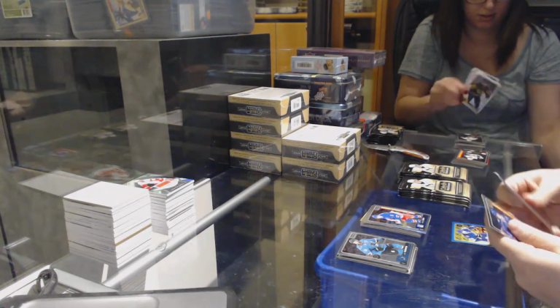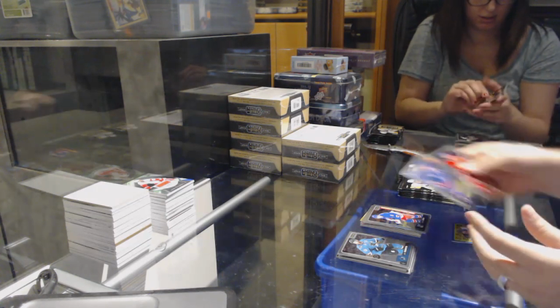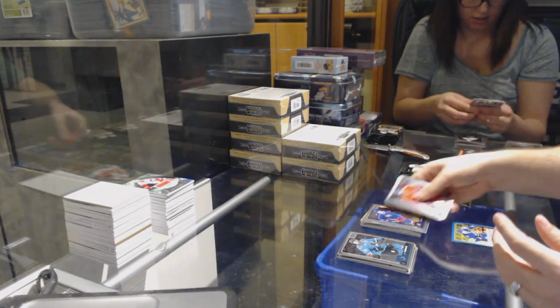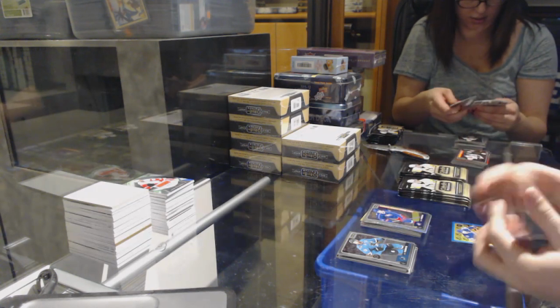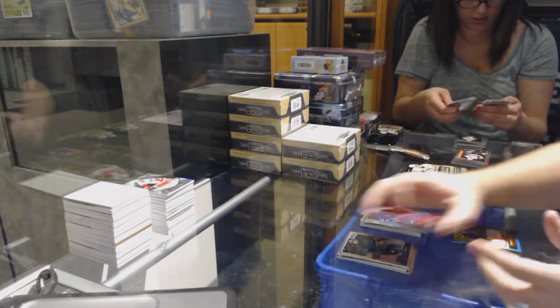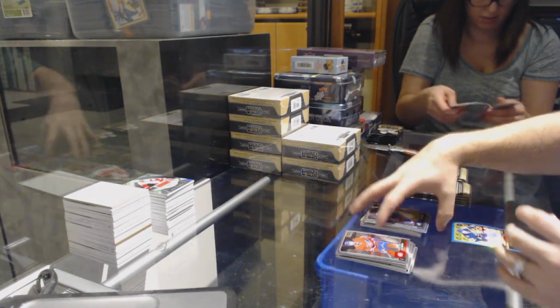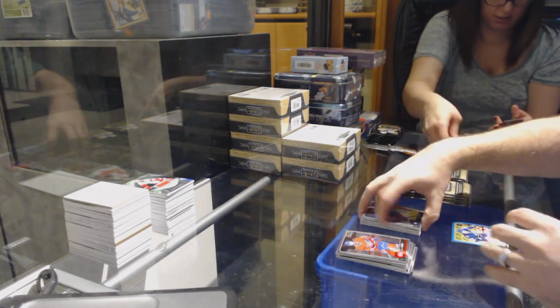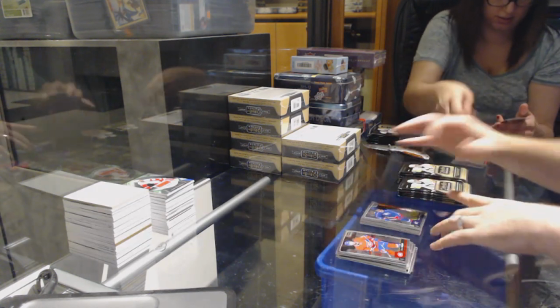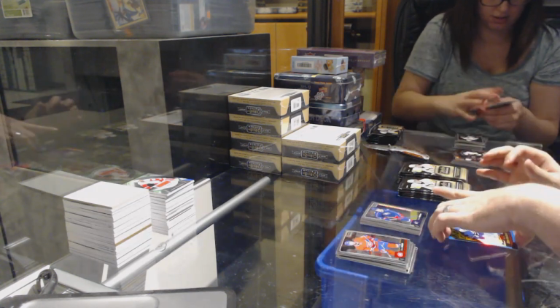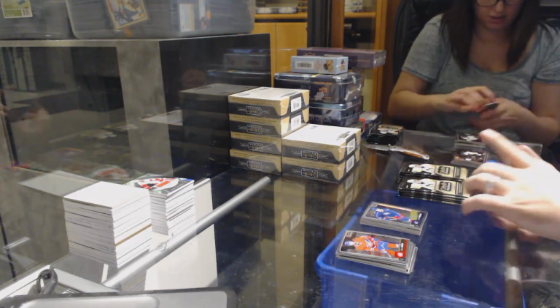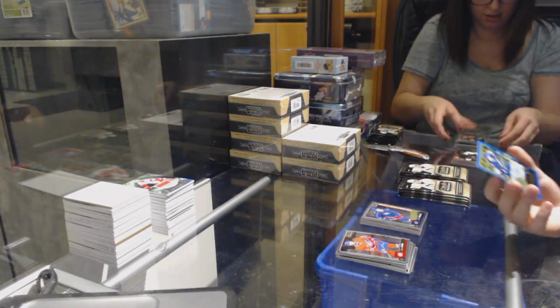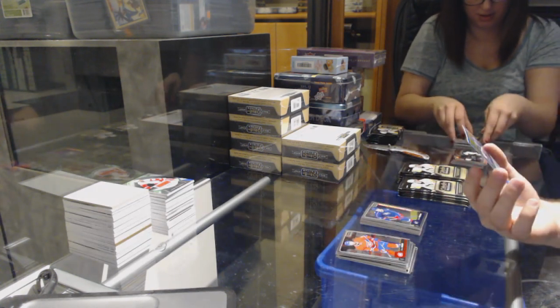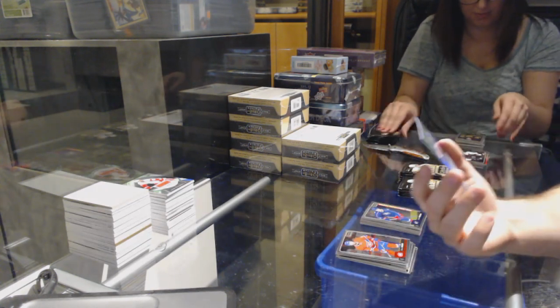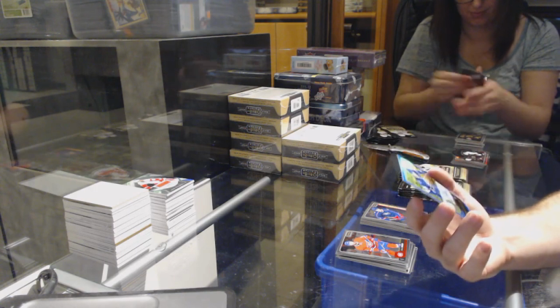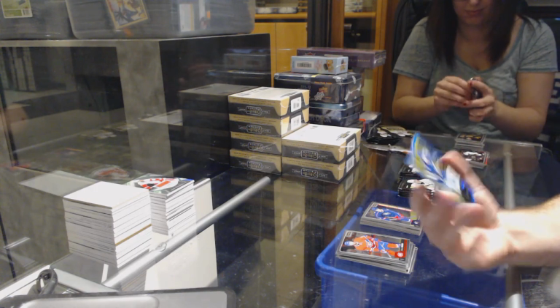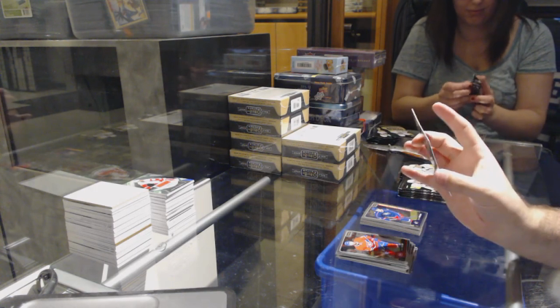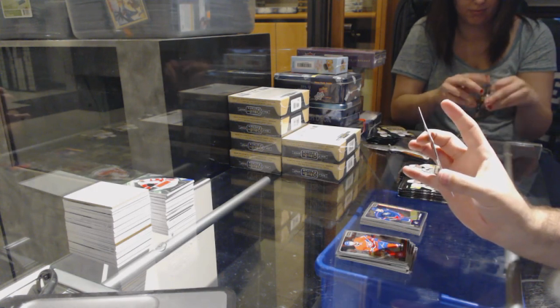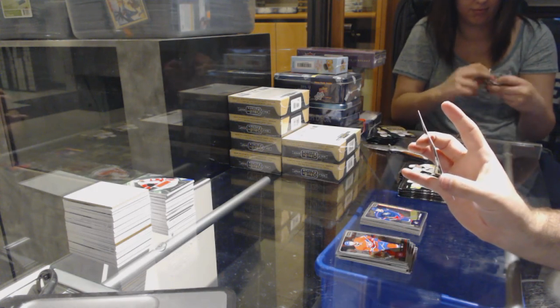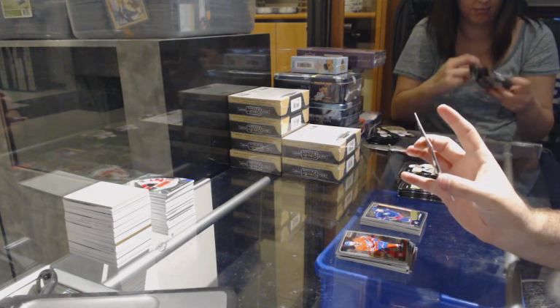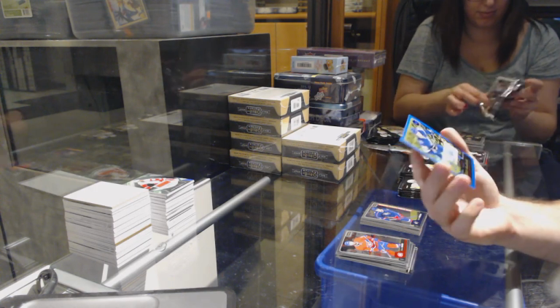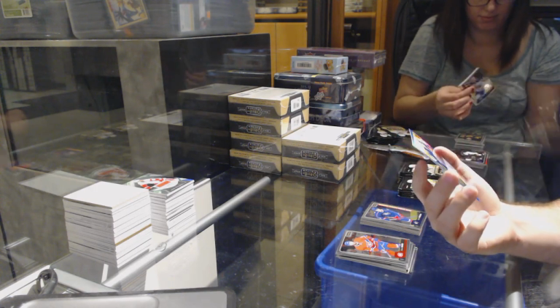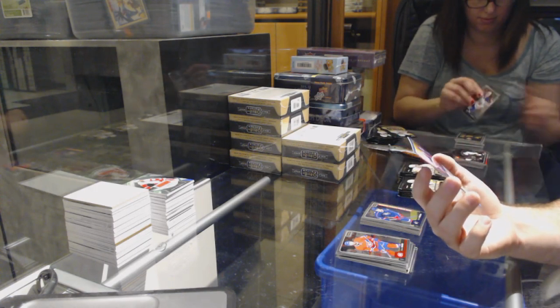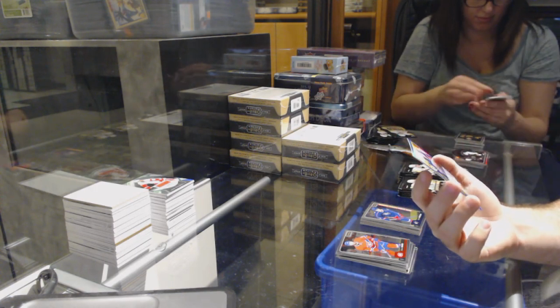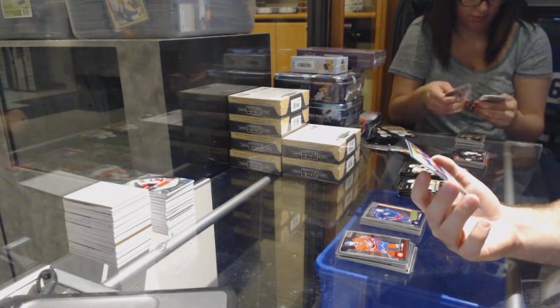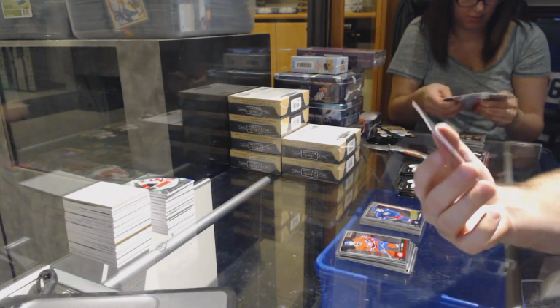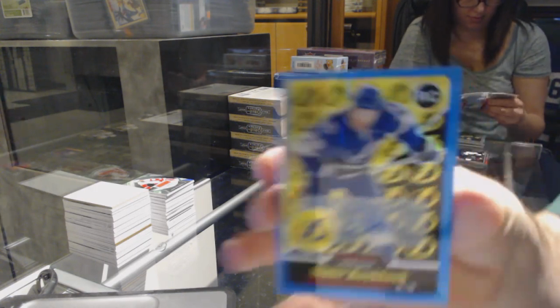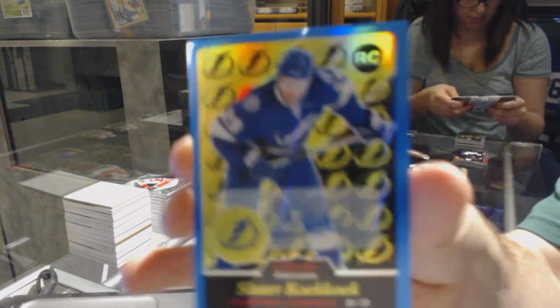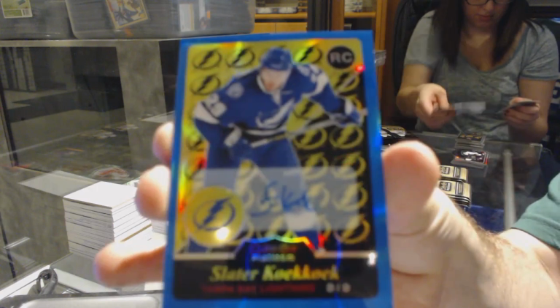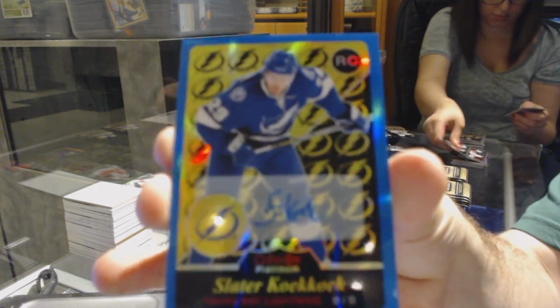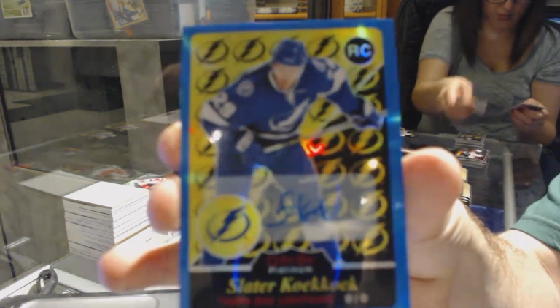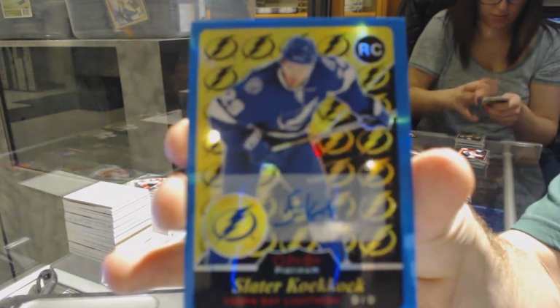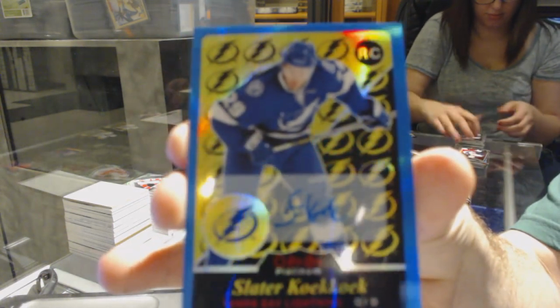We've got a Zach Werenski marquee rookie for the Blue Jackets and for the Tampa Bay Lightning, a 15/16 retro rookie auto — Slater Koekkoek.